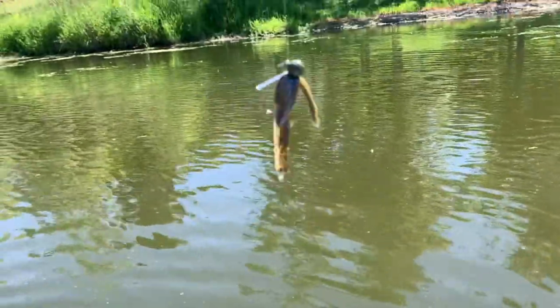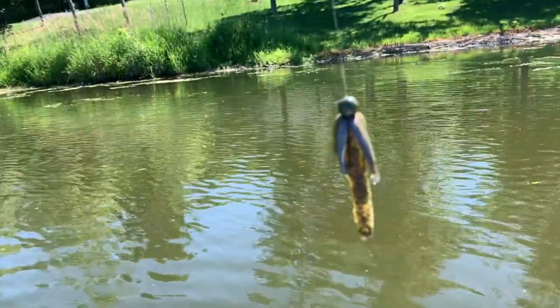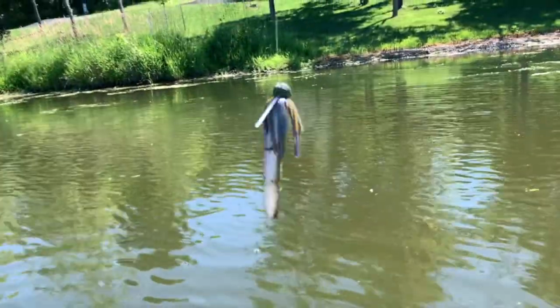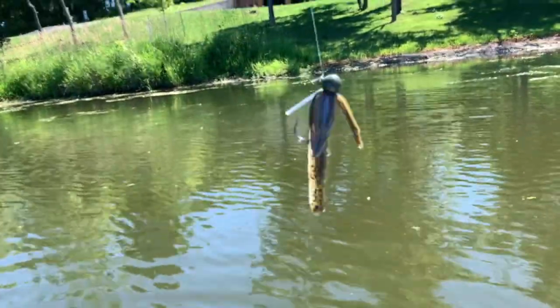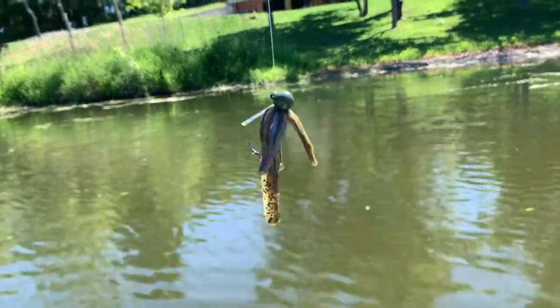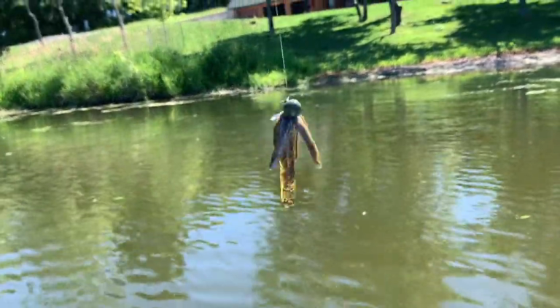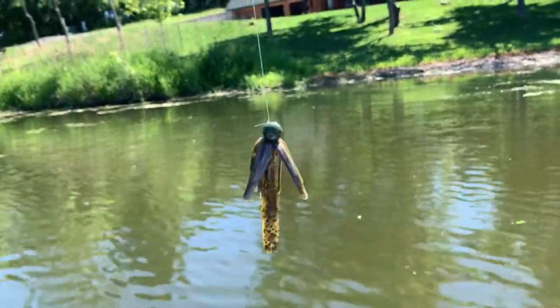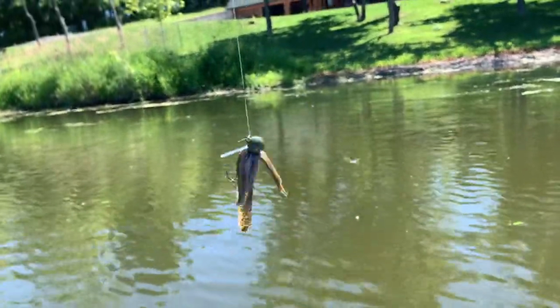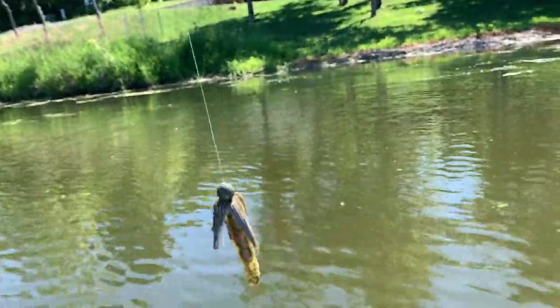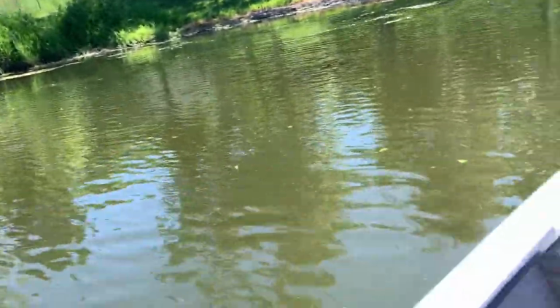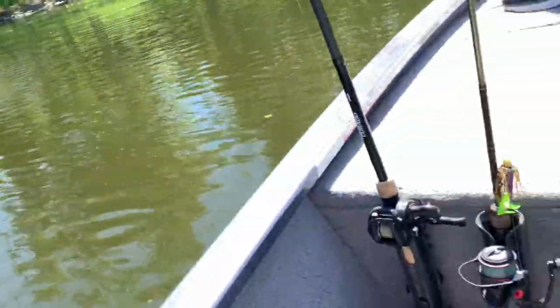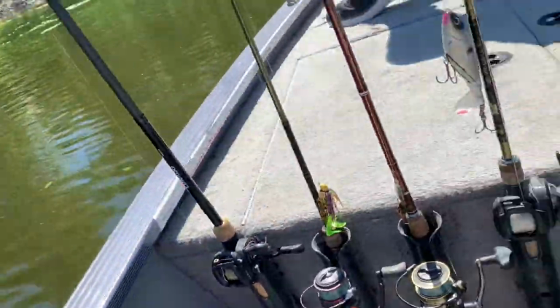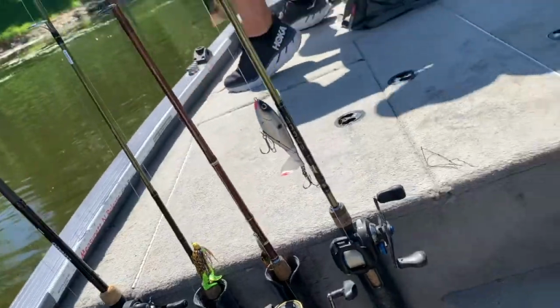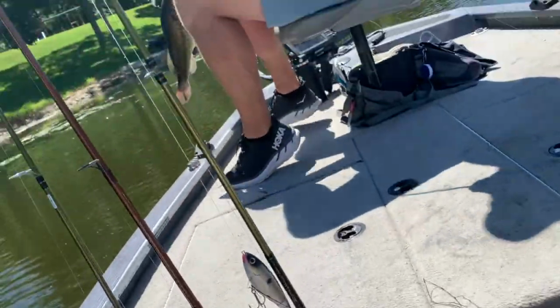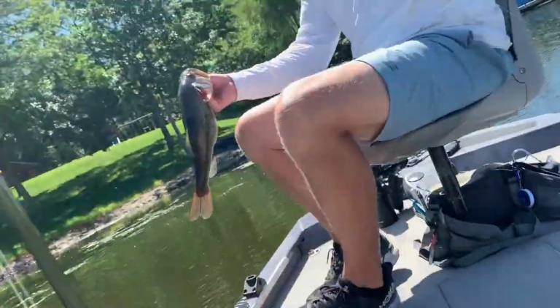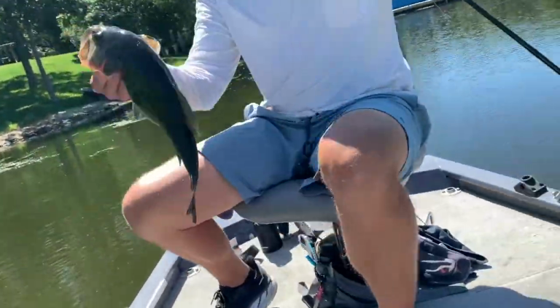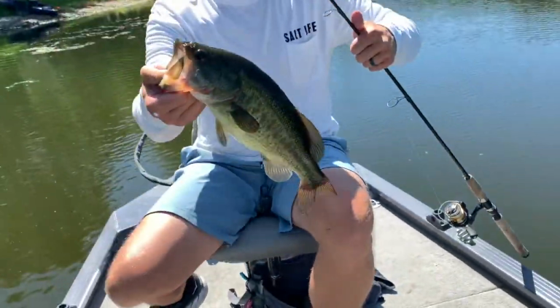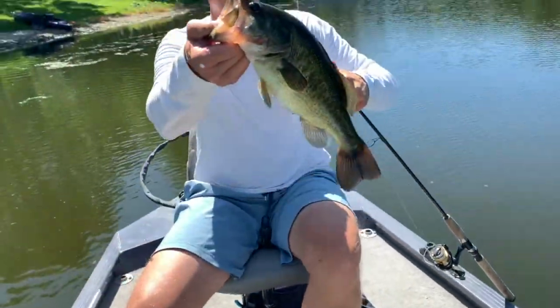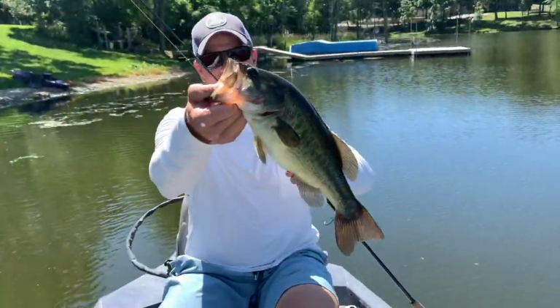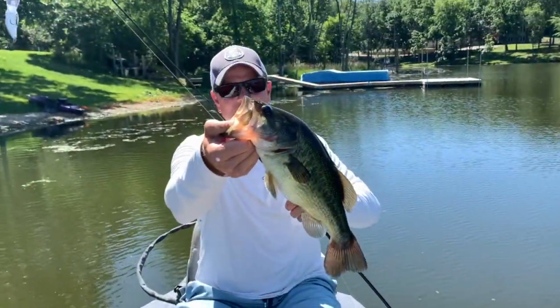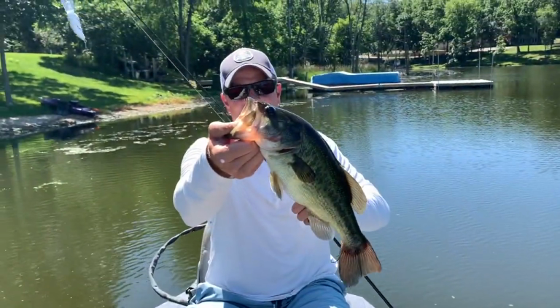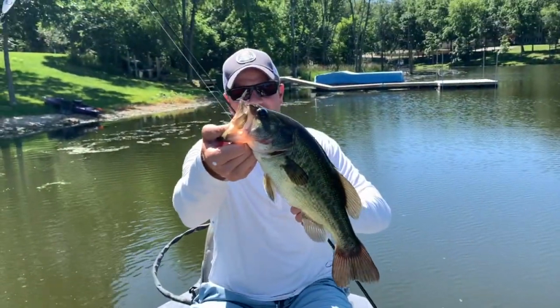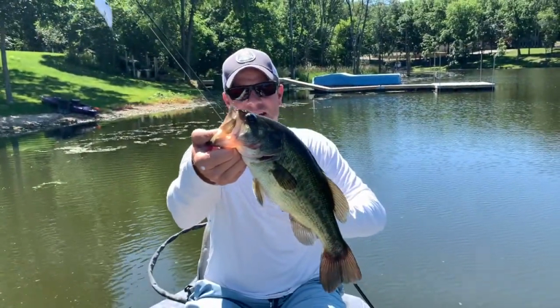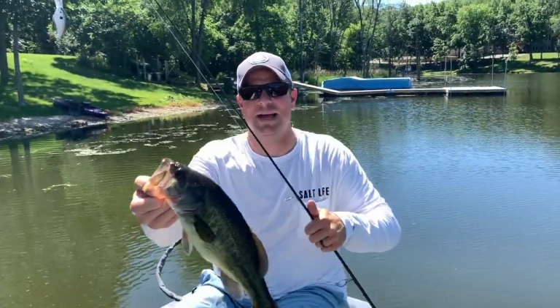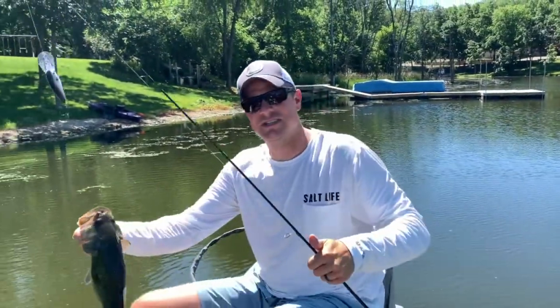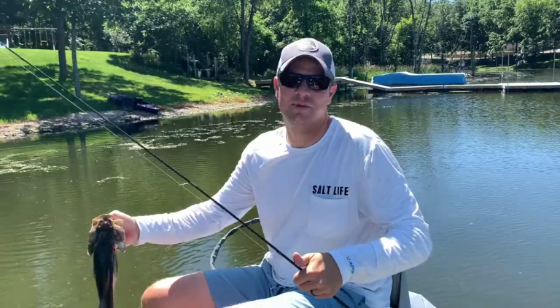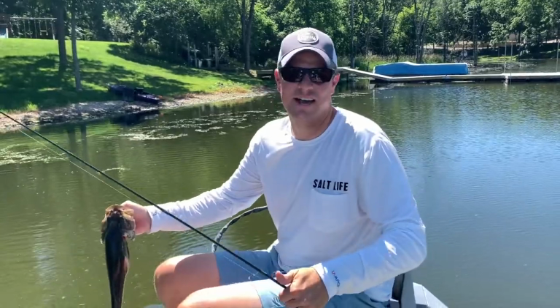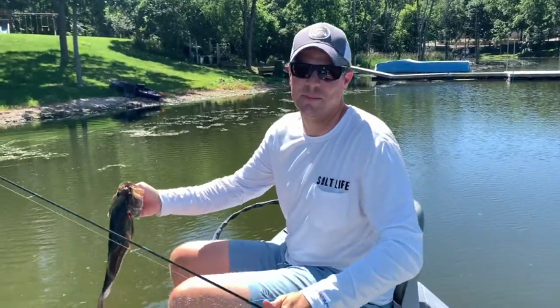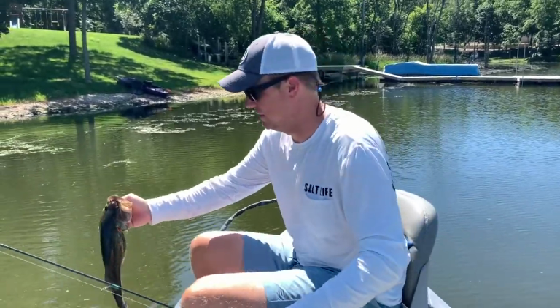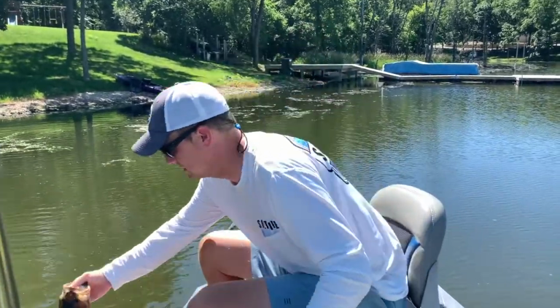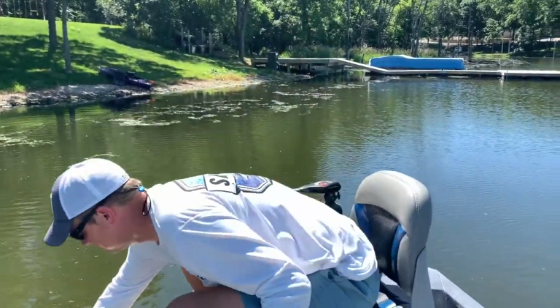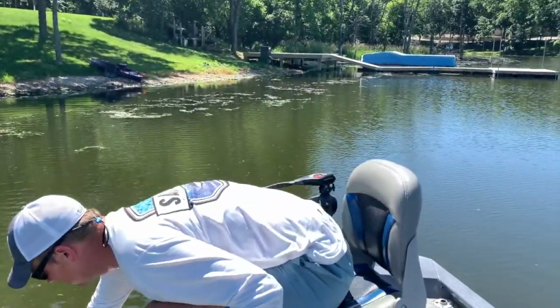I'm just throwing a little rattling ned, a little finesse jig. Jake's got a deeper diving crank. We're starting to hammer a little bit — we've been here about 10 minutes and we've already got a few. Here's a little release action for you guys.